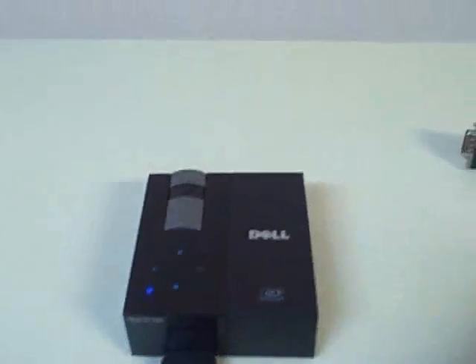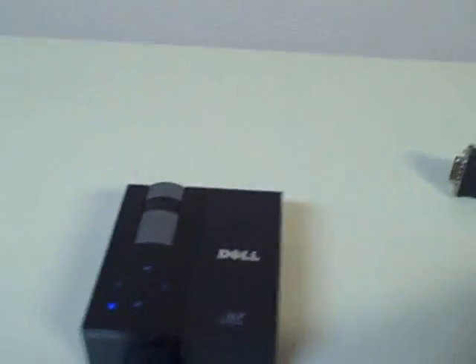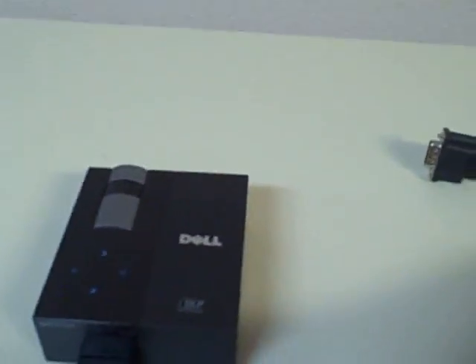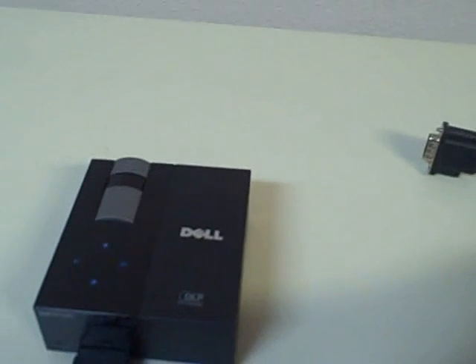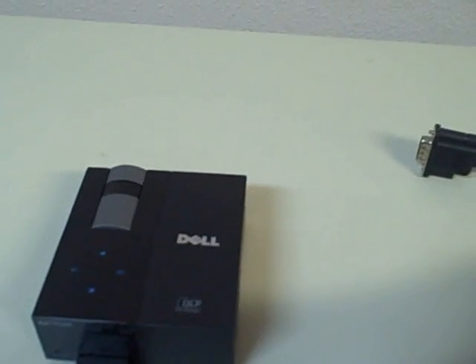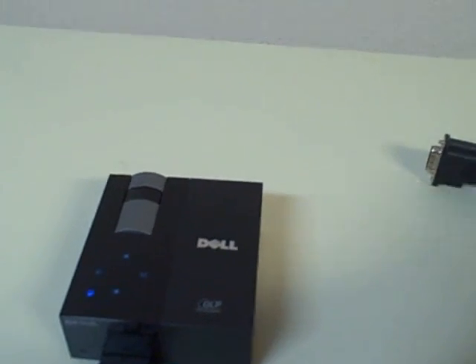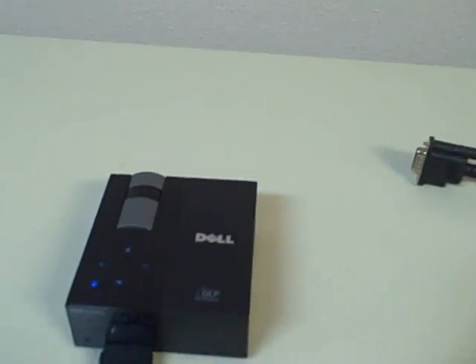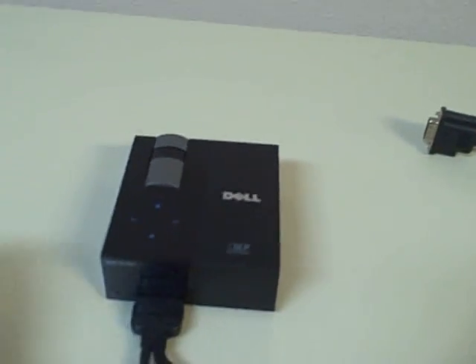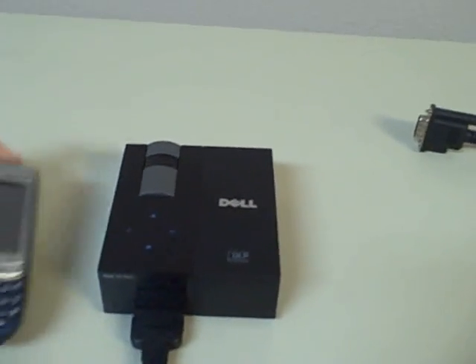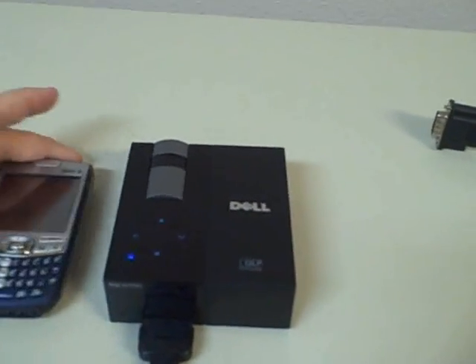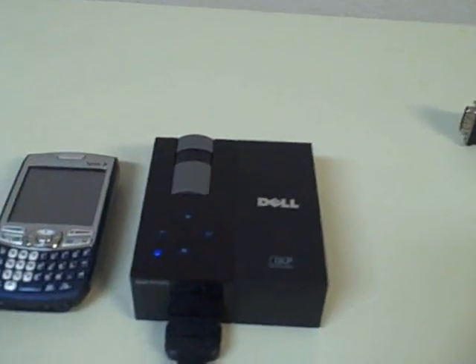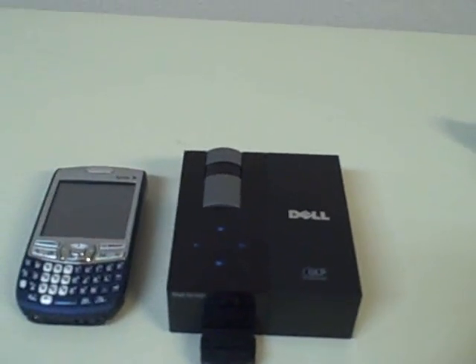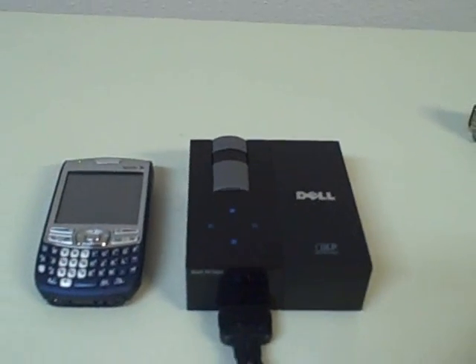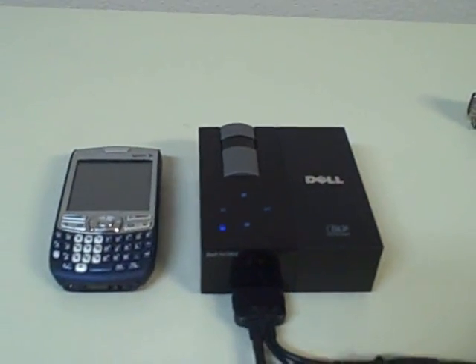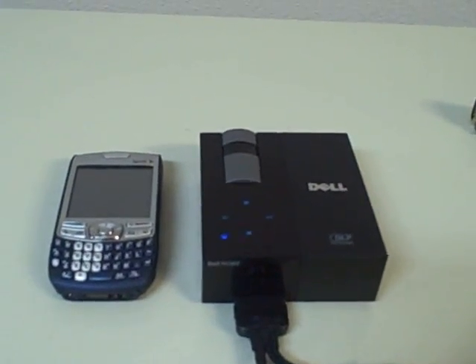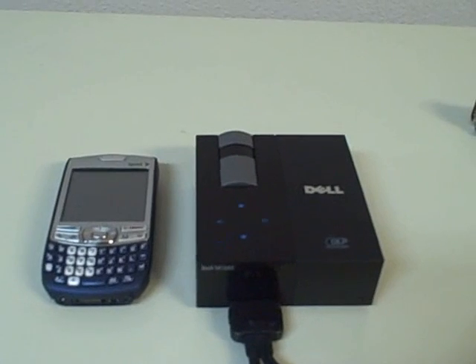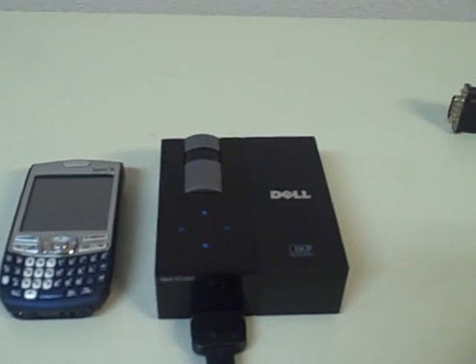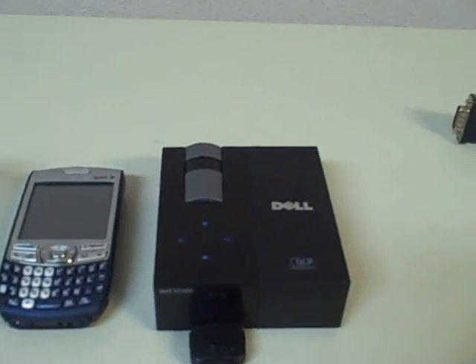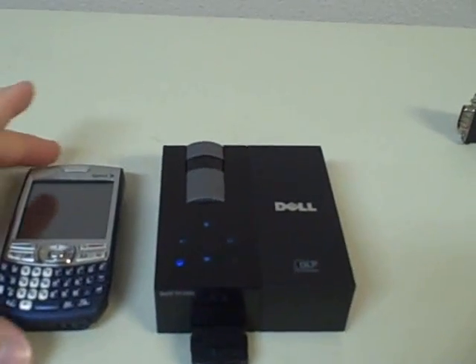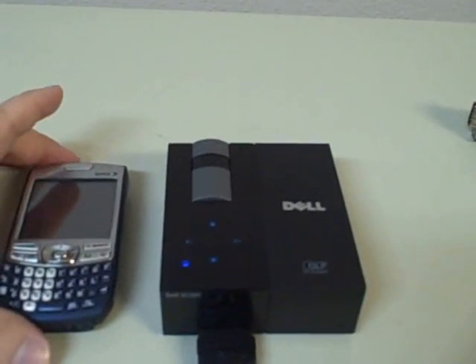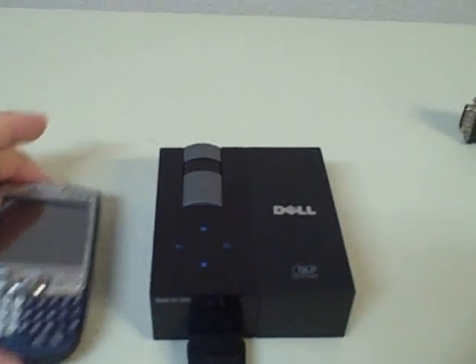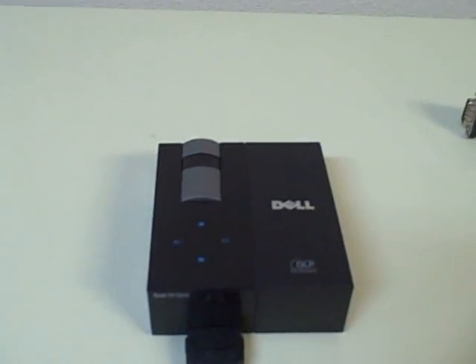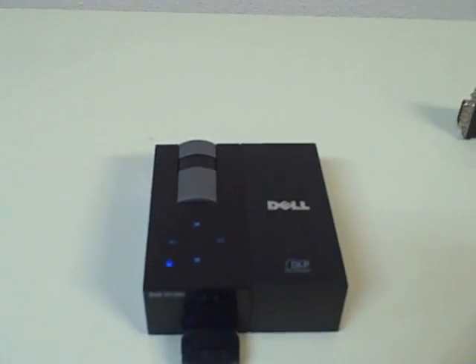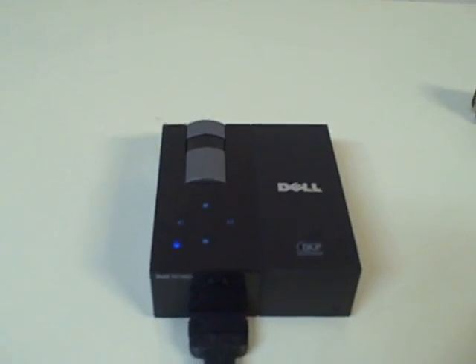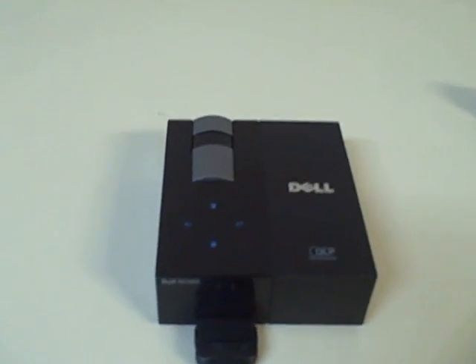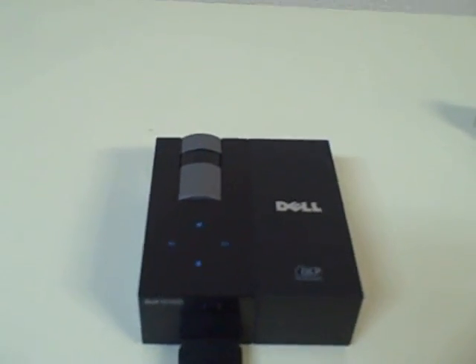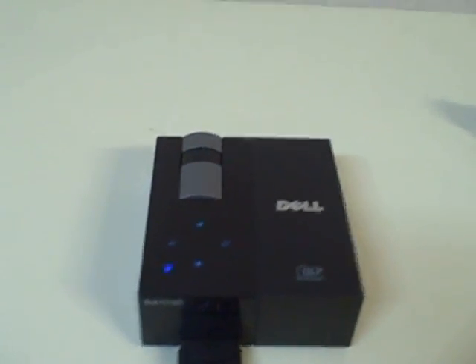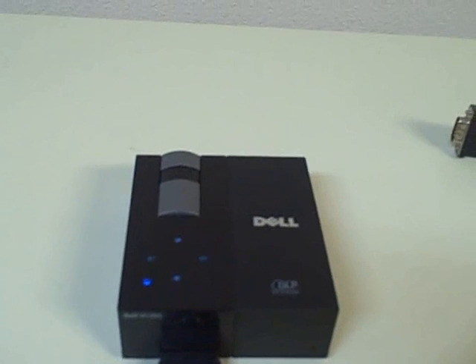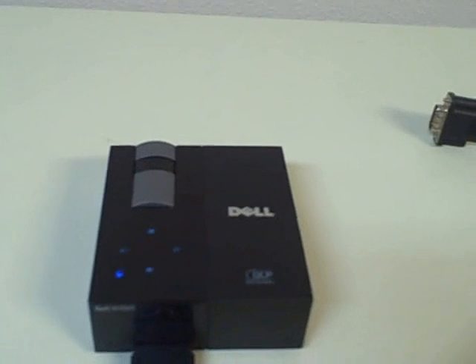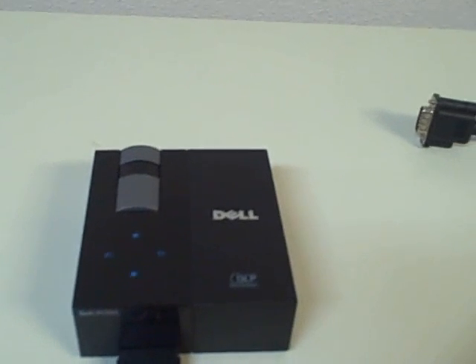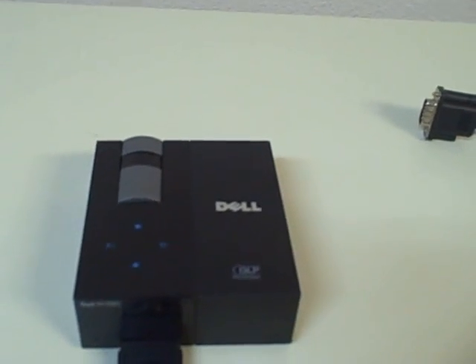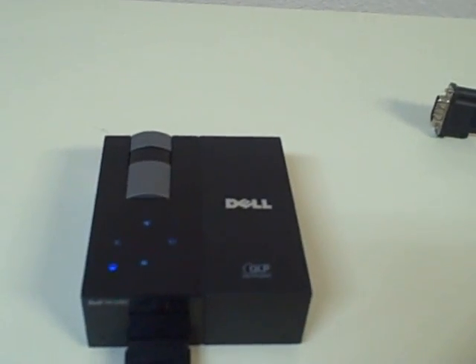To give you an idea of how small that is — Palm Pilot, phone — very small. It definitely can fit into any briefcase, suitcase, and fit into your pocket.